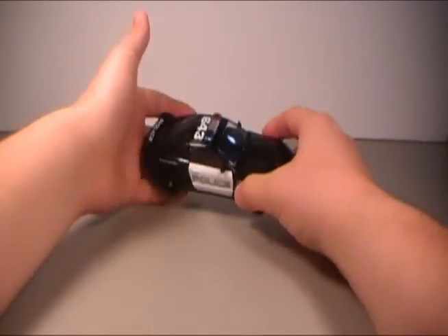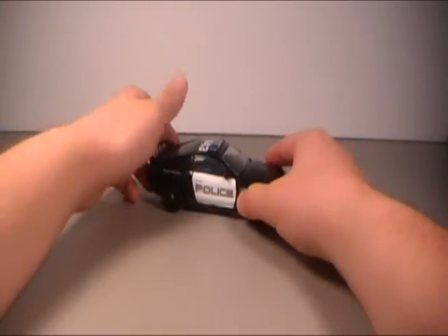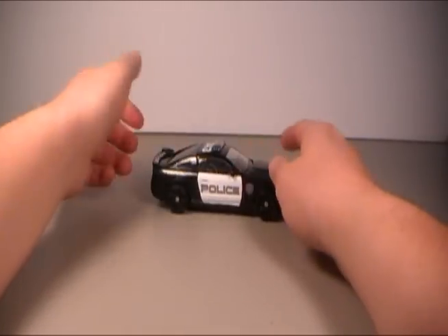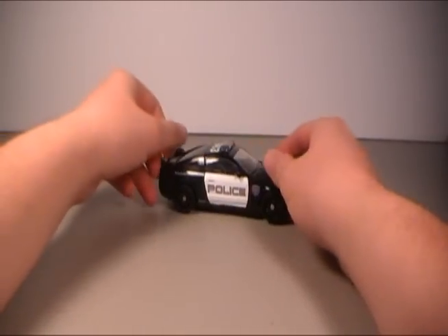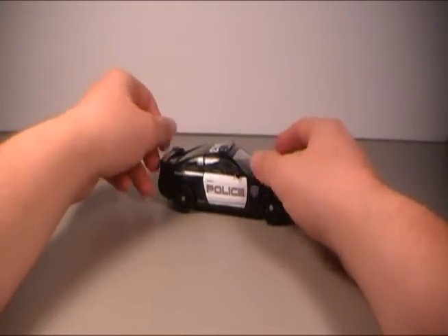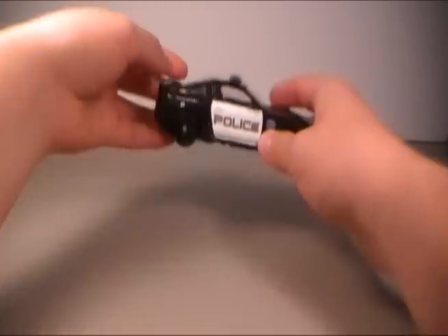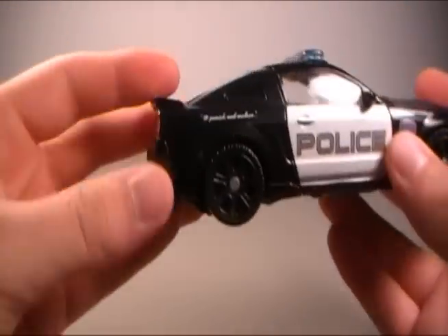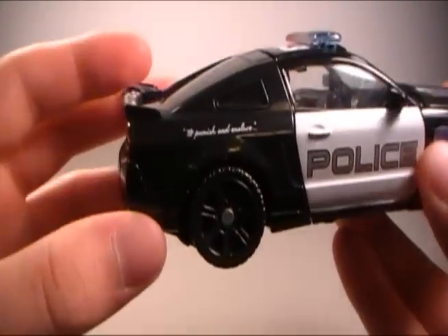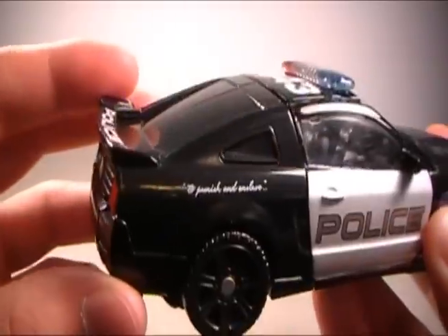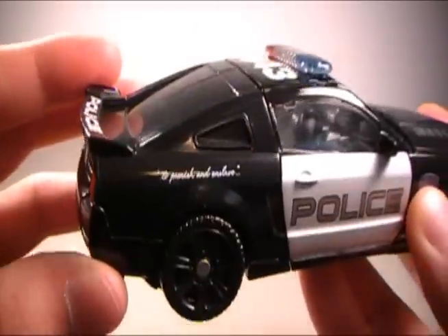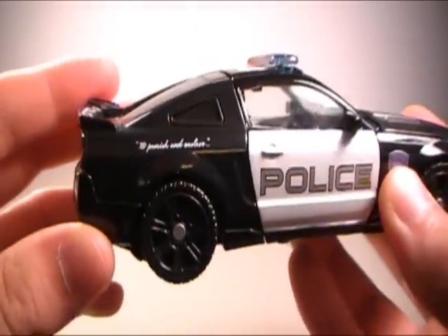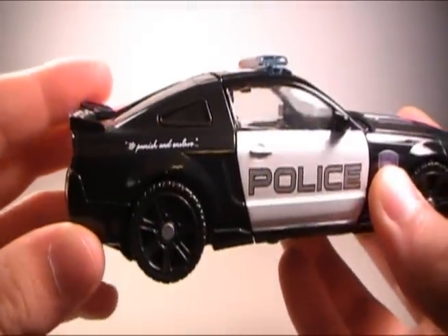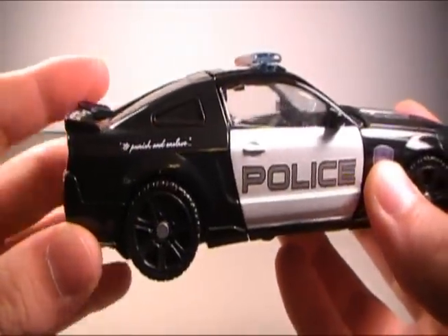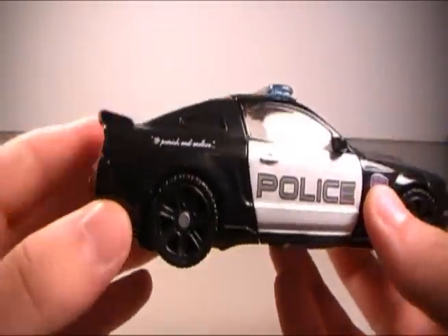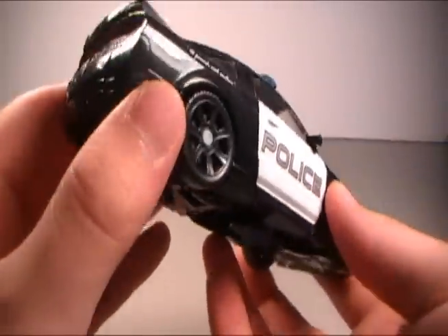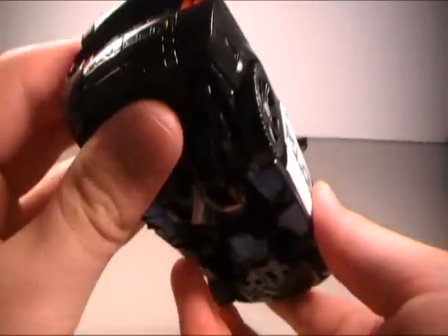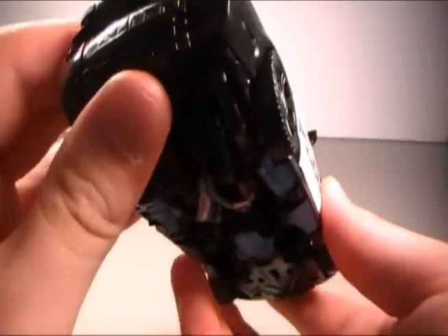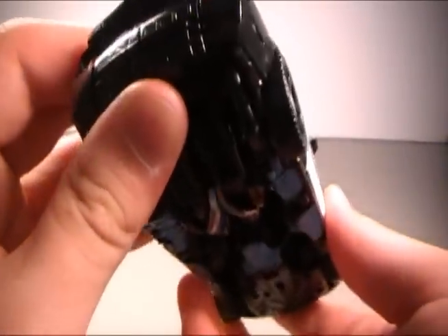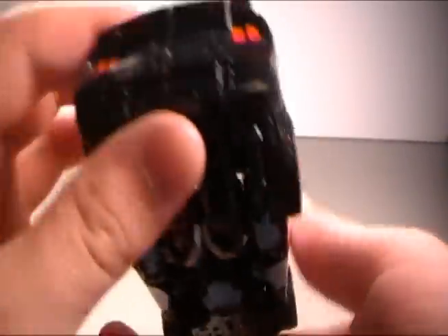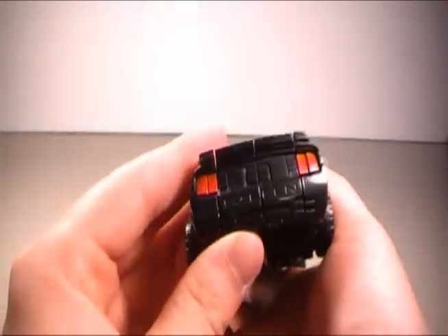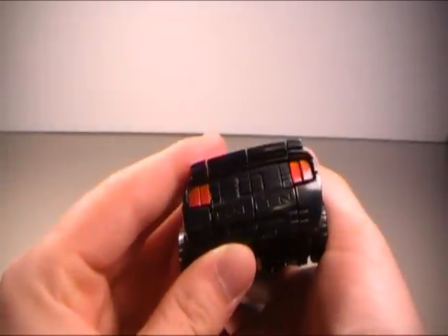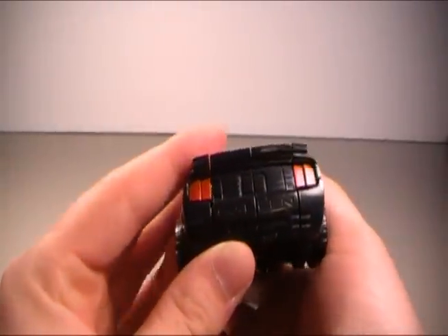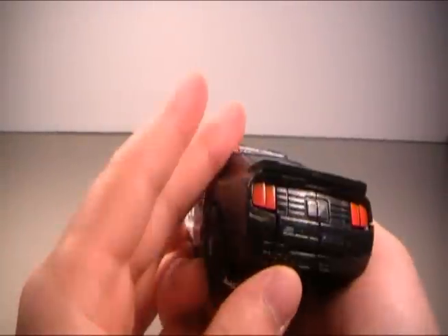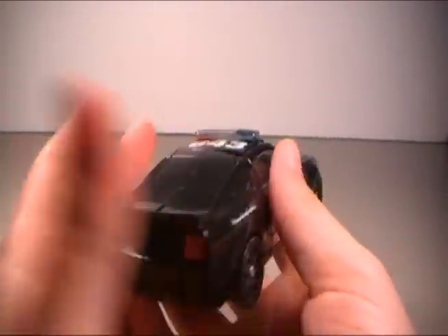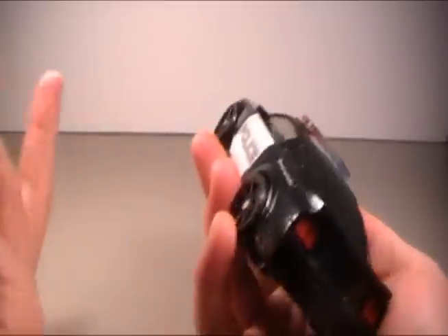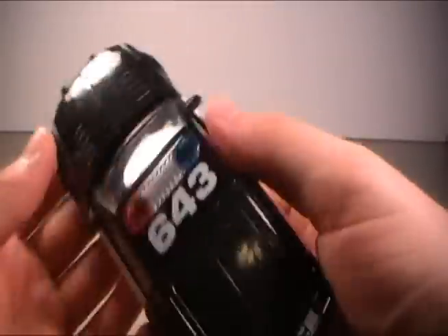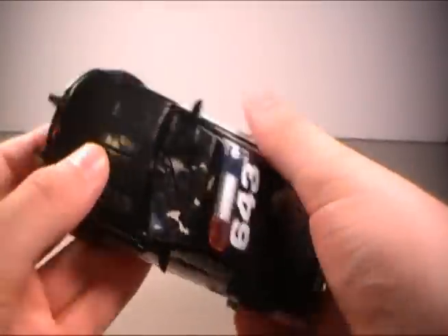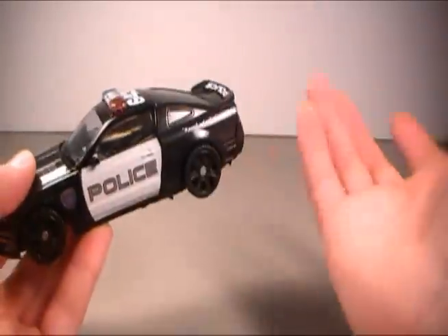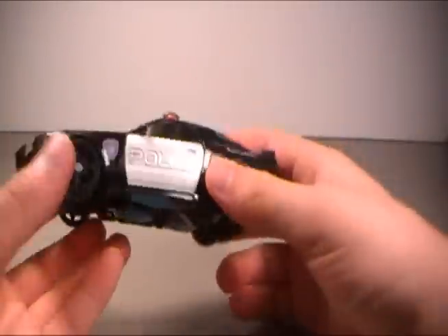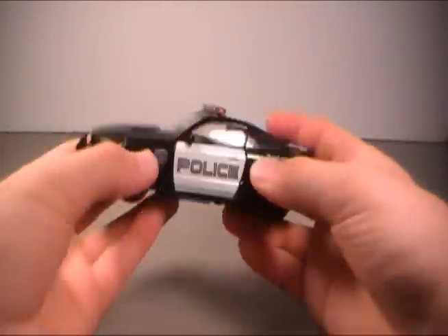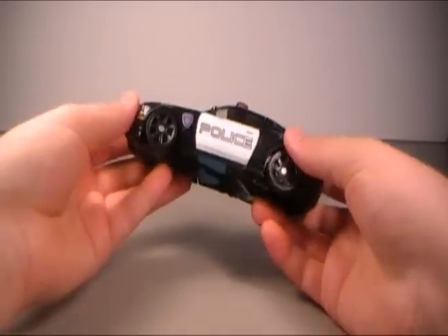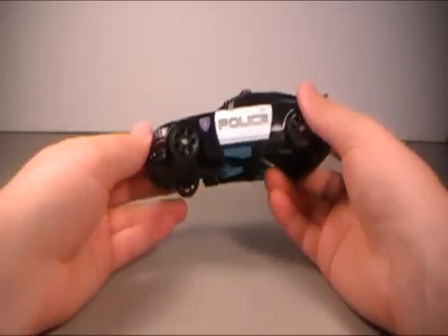Here is Barricade in his police cruiser mode. It actually says, if you can kind of read, it says "to punish and enslave" — just like in the movie. That's pretty cool. He doesn't have a license plate, so I'm not sure how he didn't get pulled over. But whatever, he's a cop, so he can do what he wants. He's a boss.